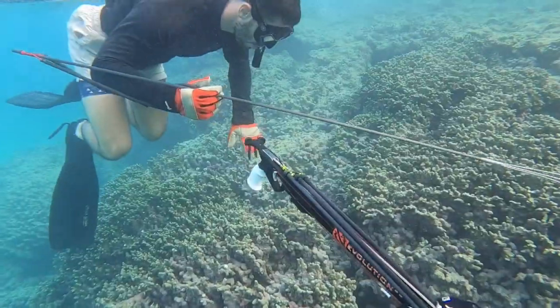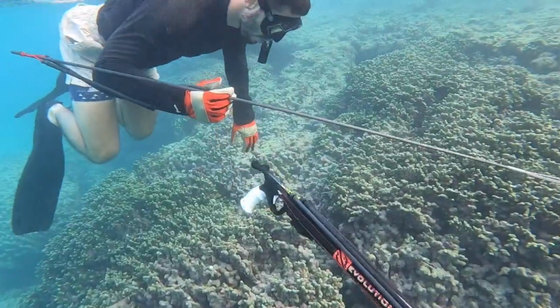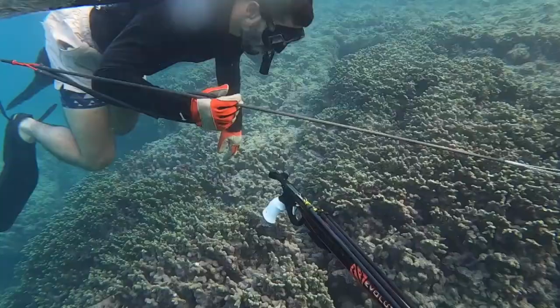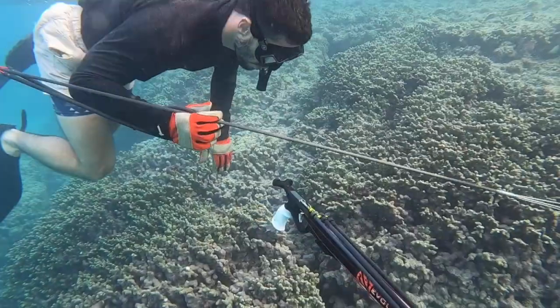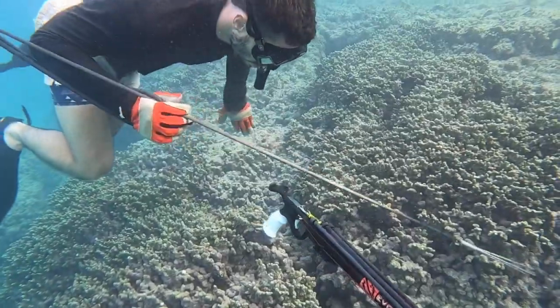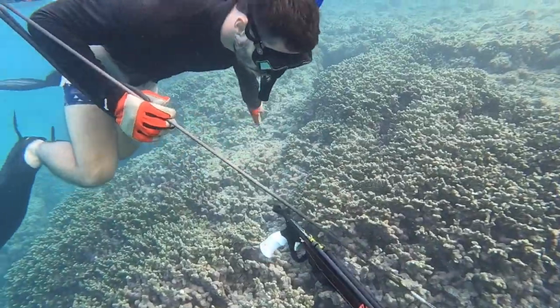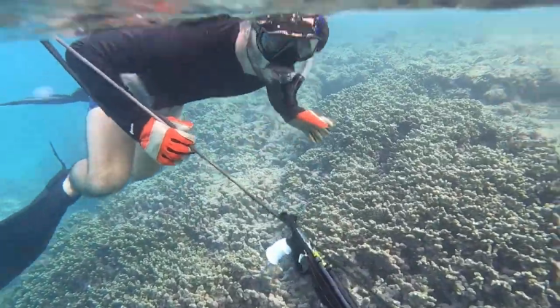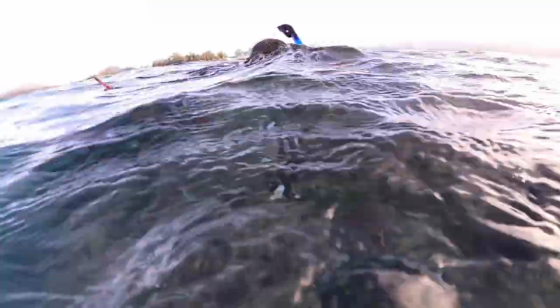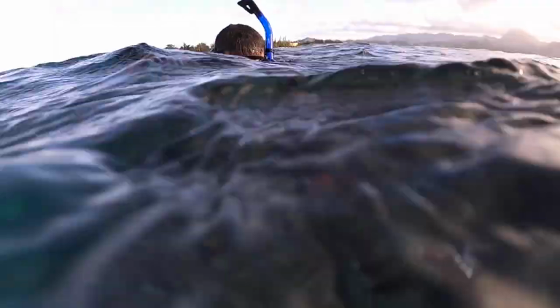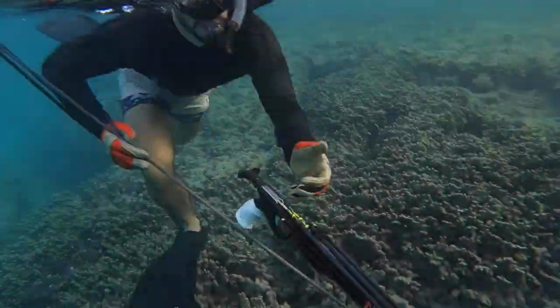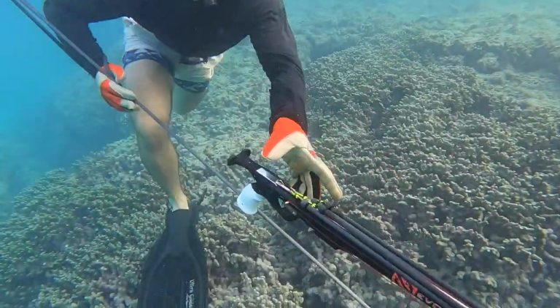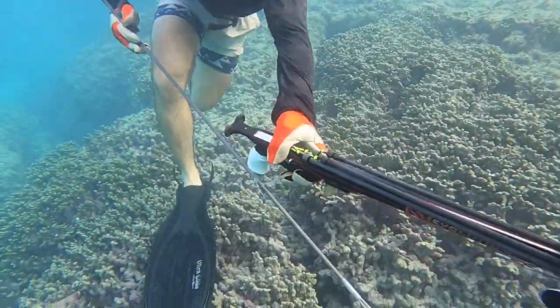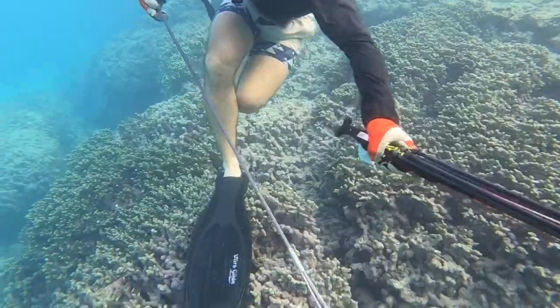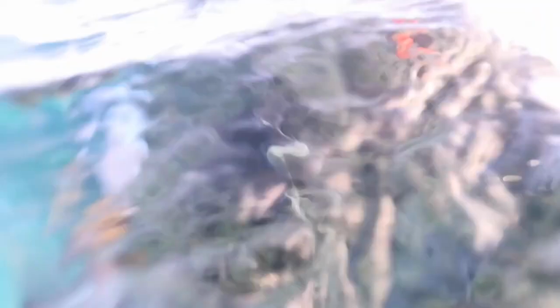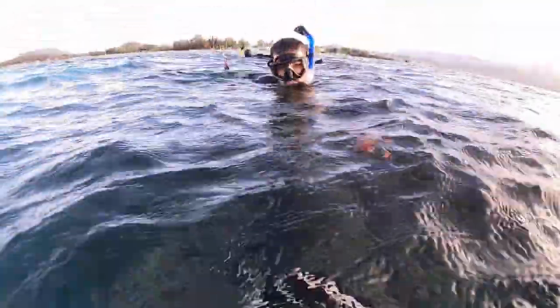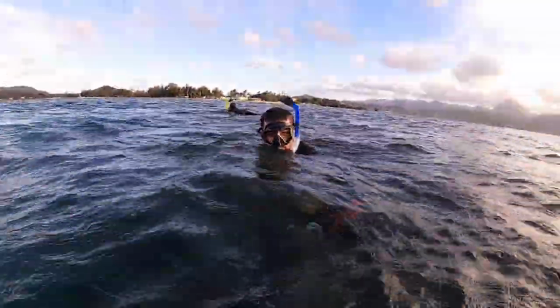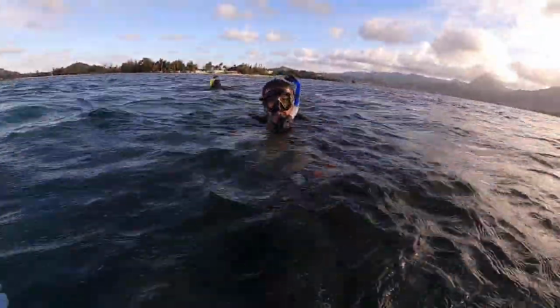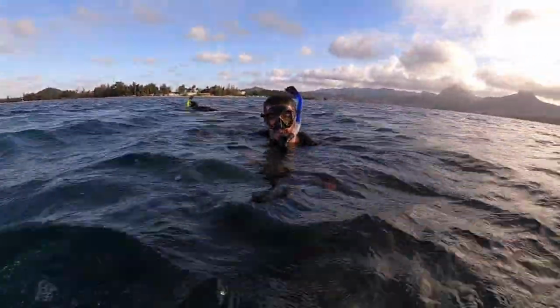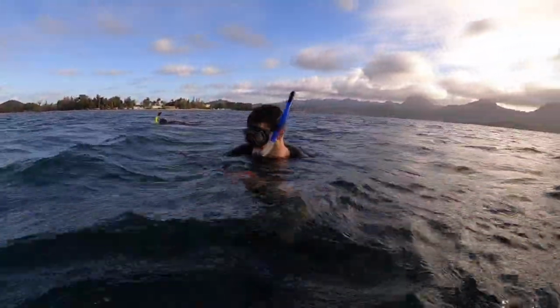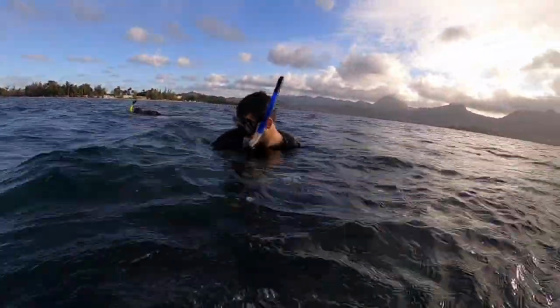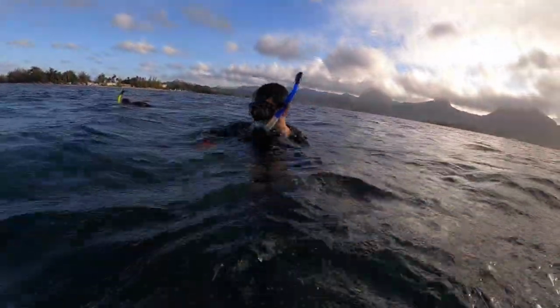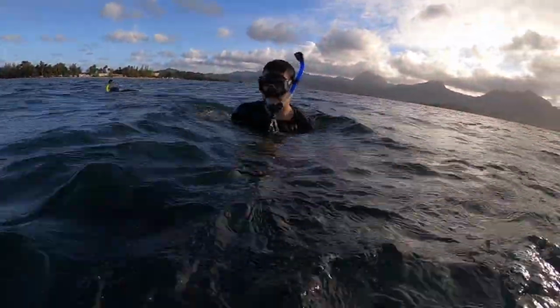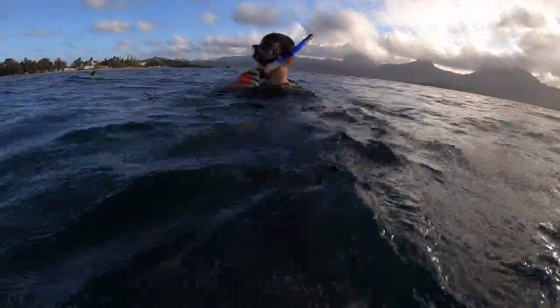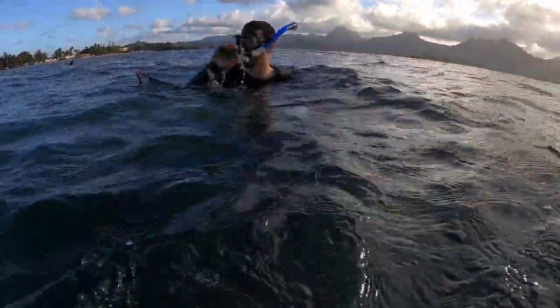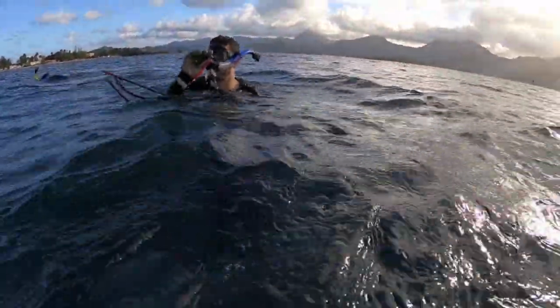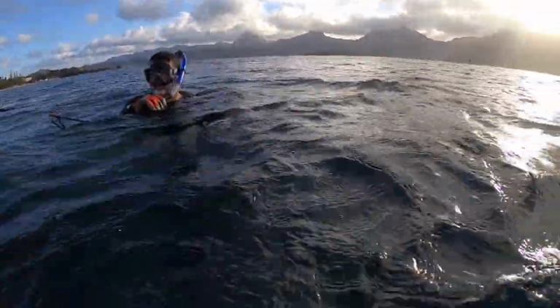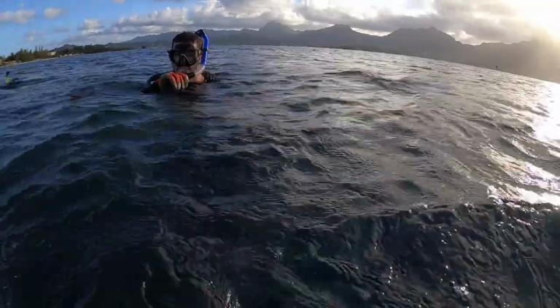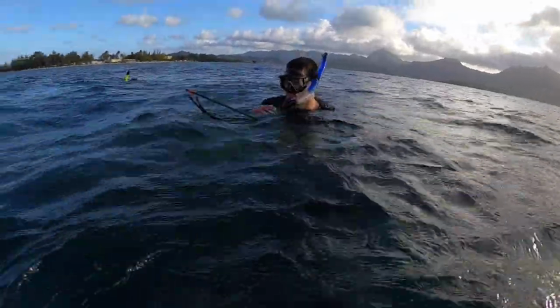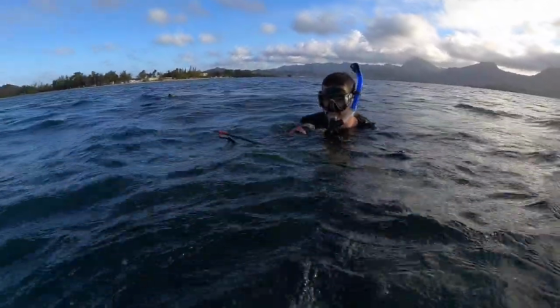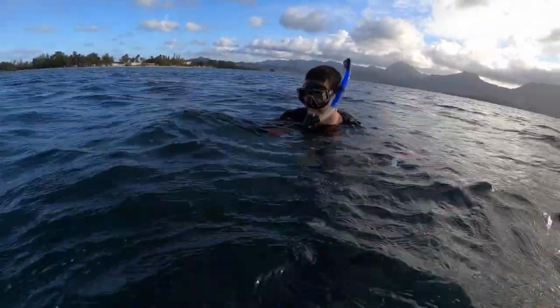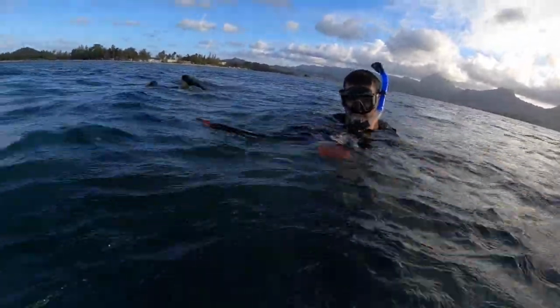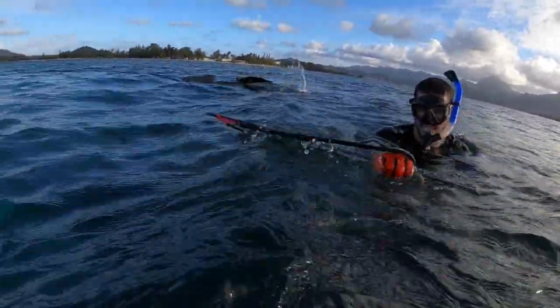I handed my cousin's friend Noah this little reef spear so he could test it out, and it ended up working. We got a lot of fish in total. My GoPro ended up dying but we did get a ton of fish.